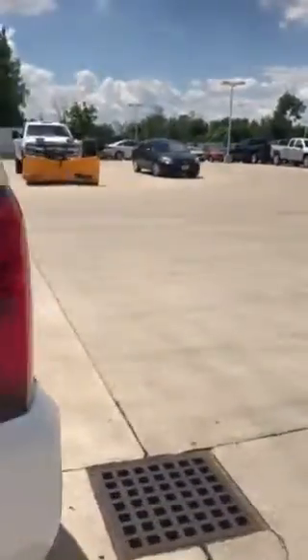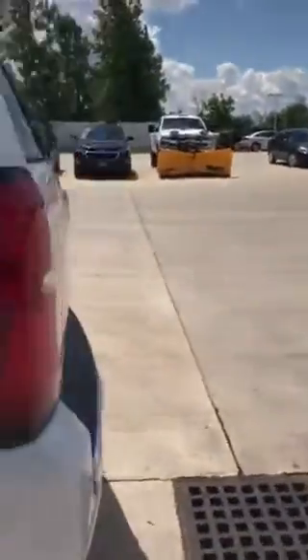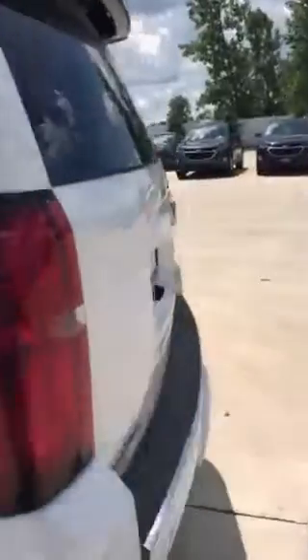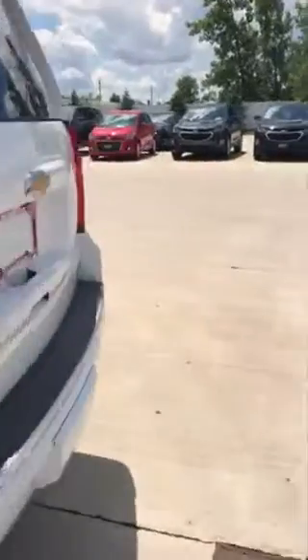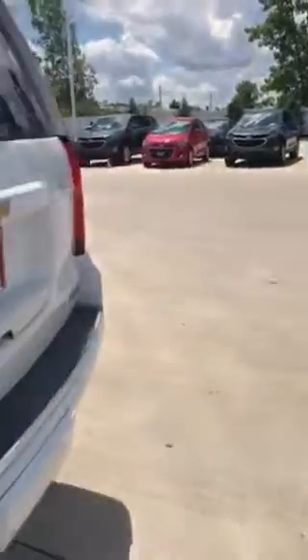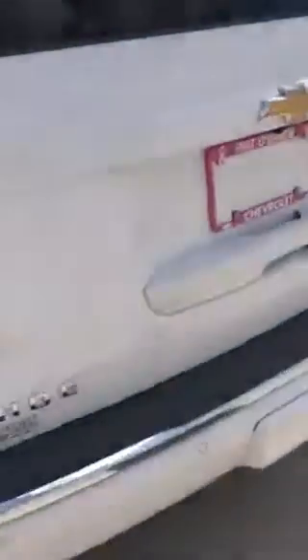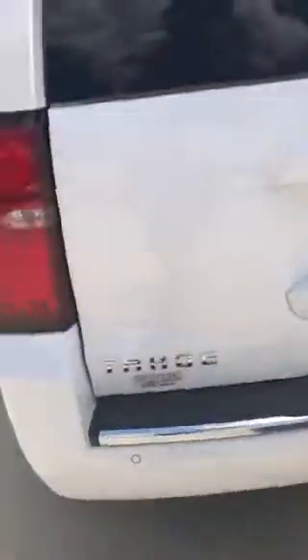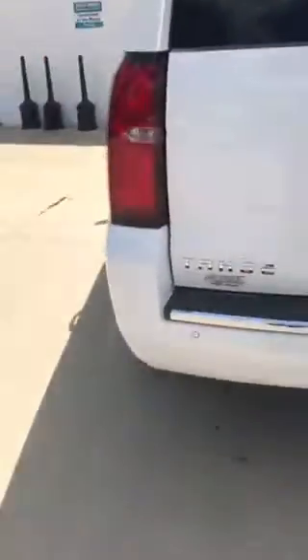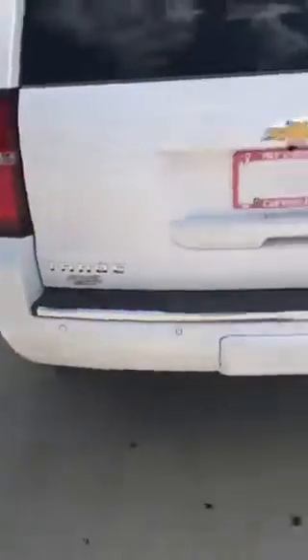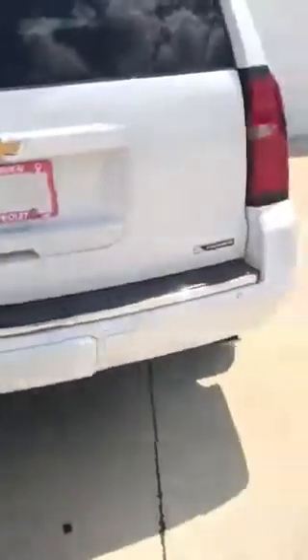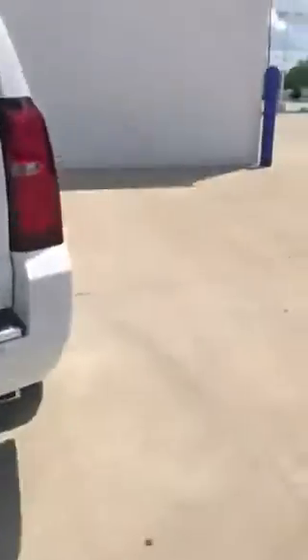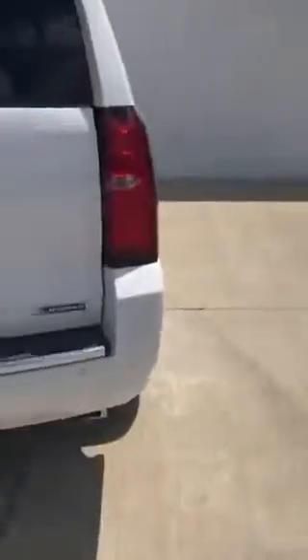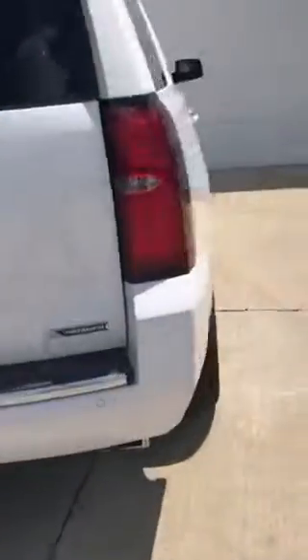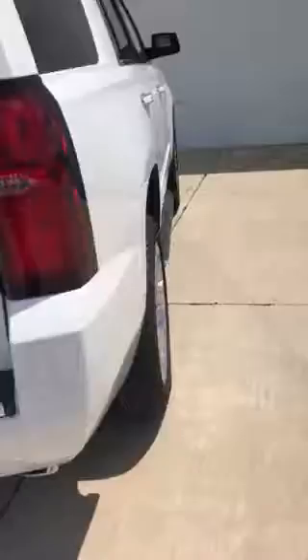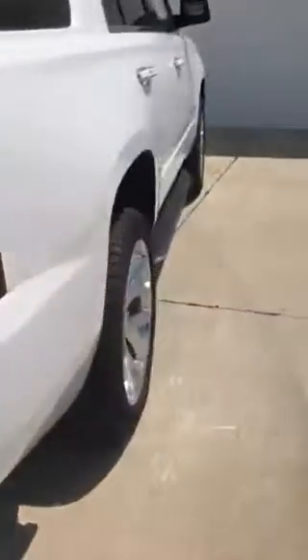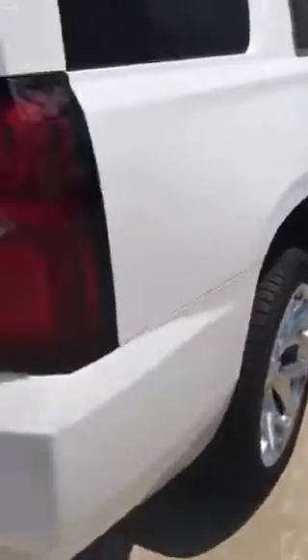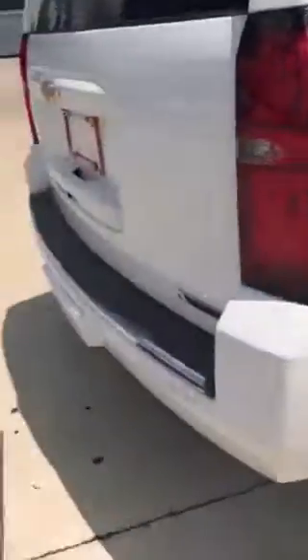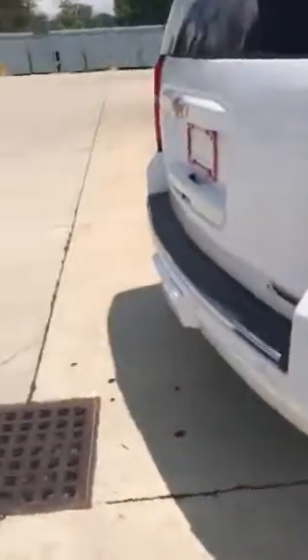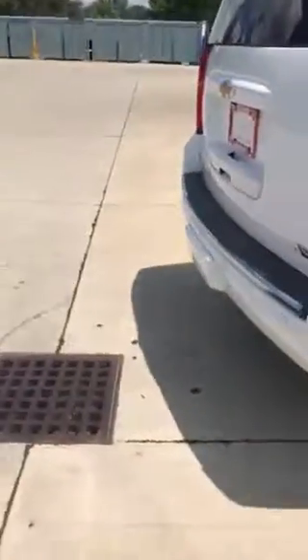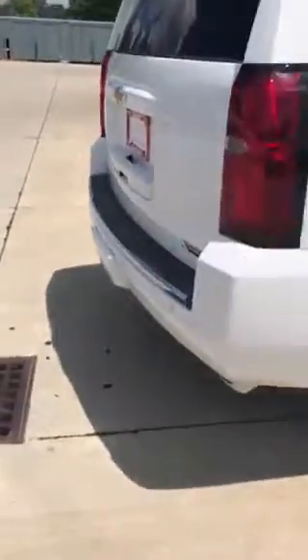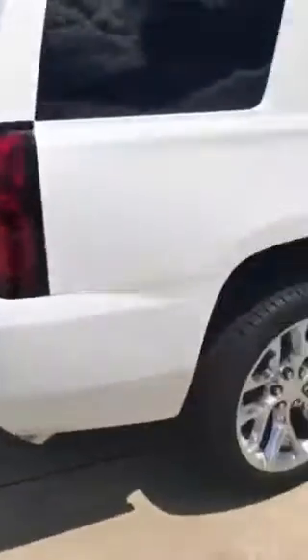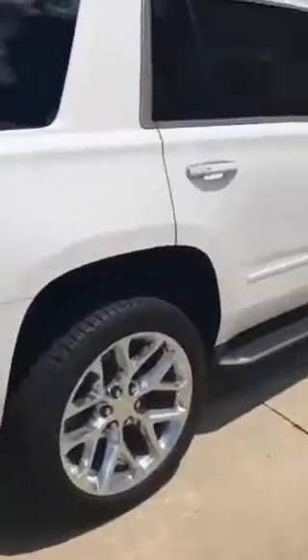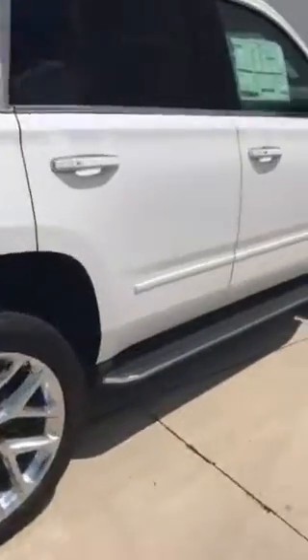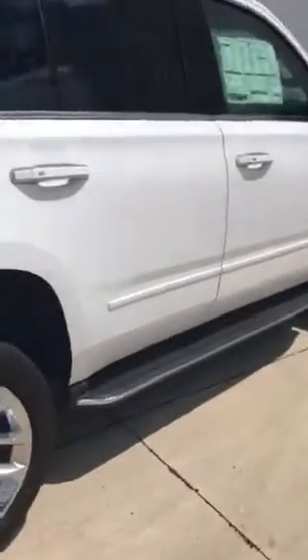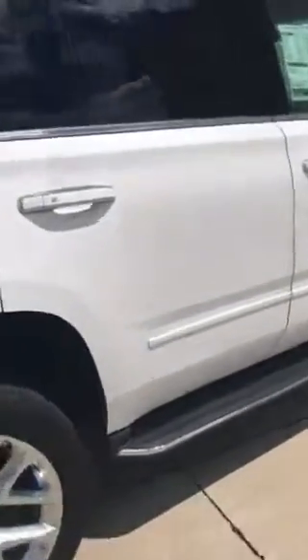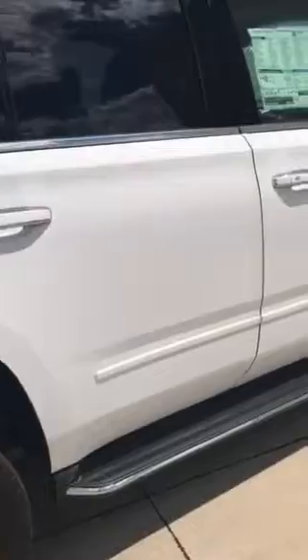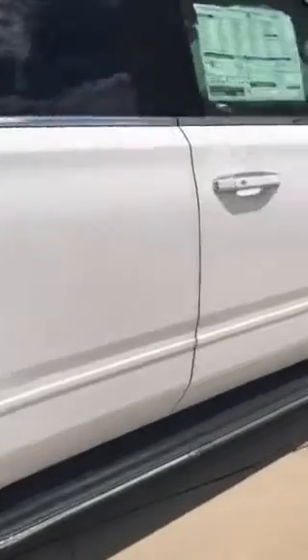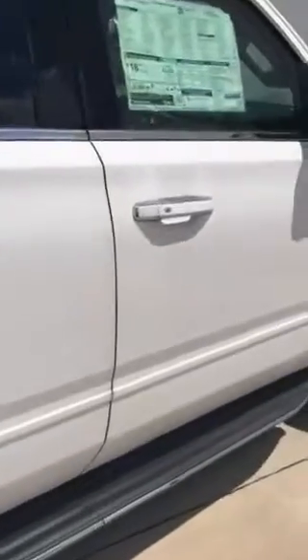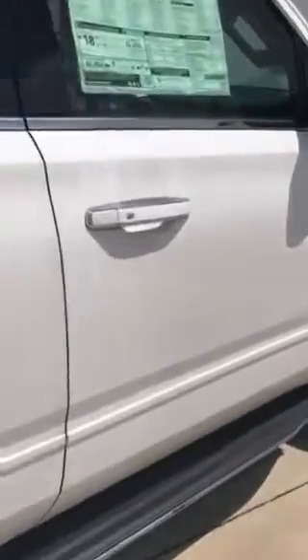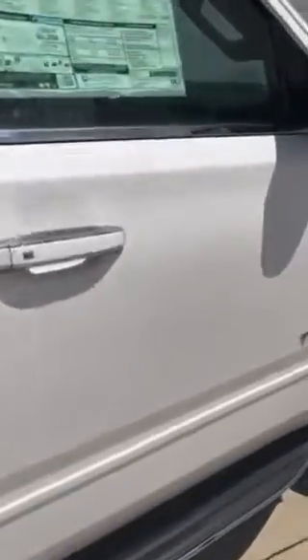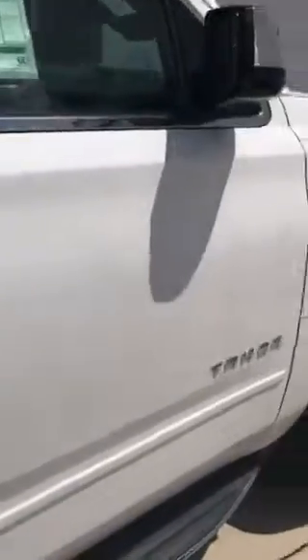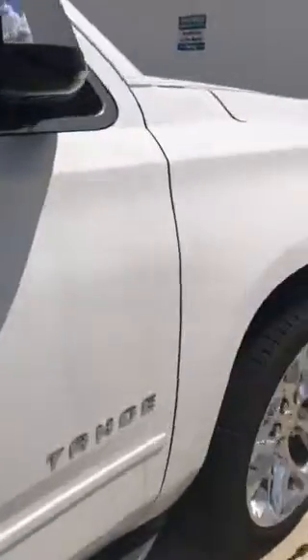This particular vehicle is a Tahoe Premier, which gives you incredible safety features as well as class-leading safety. You're going to have the rear parking assist on the back of the vehicle, as well as side blind zone alert, lane departure warning, and an active safety seat.